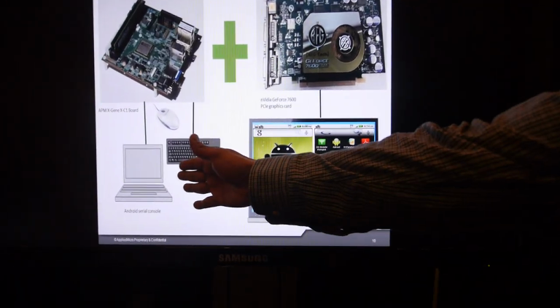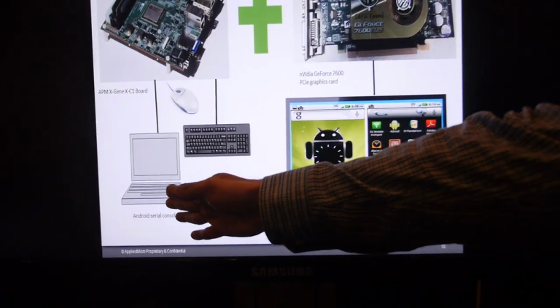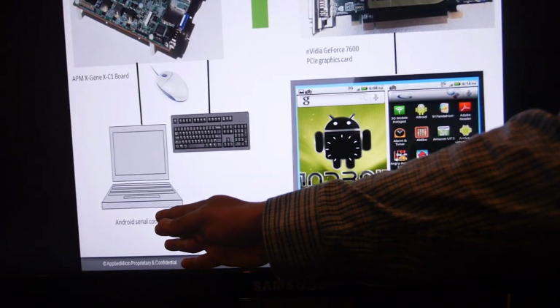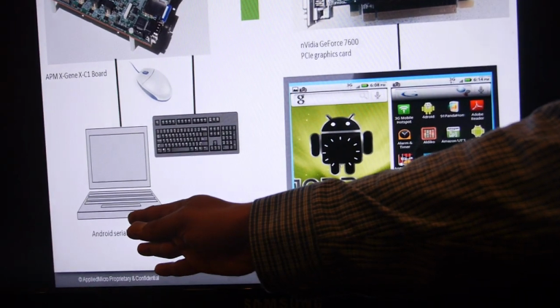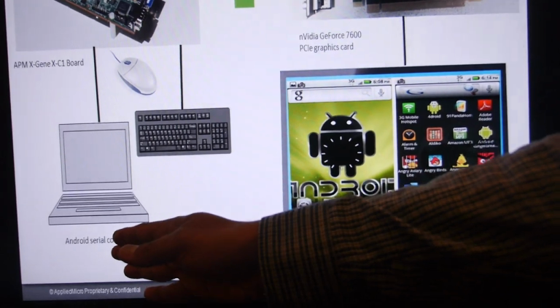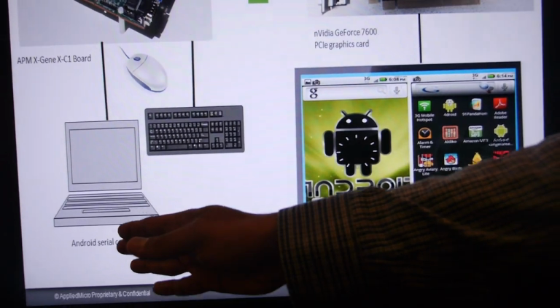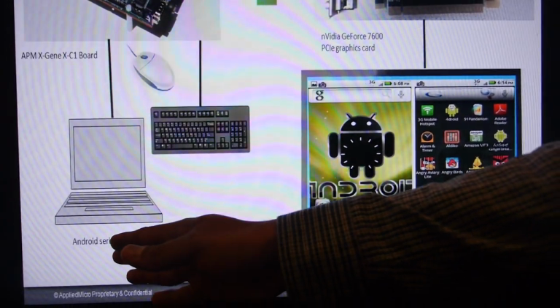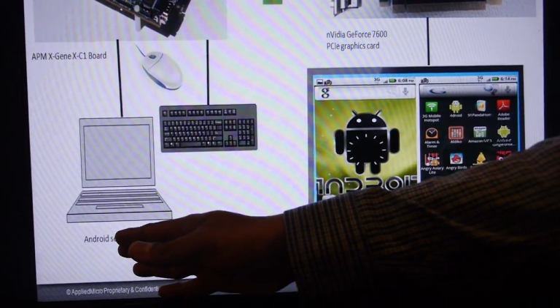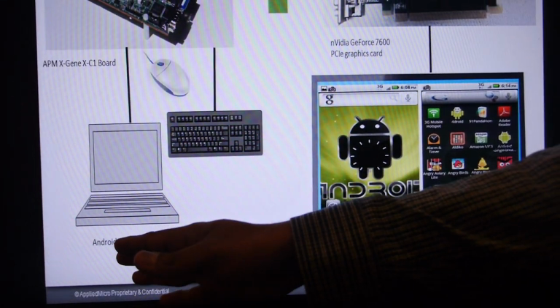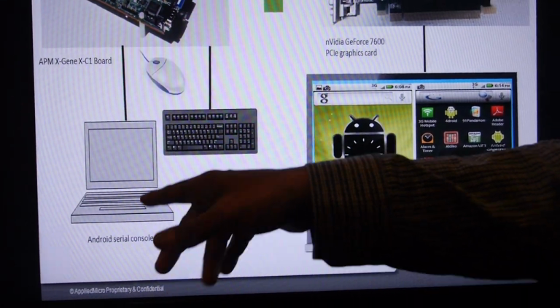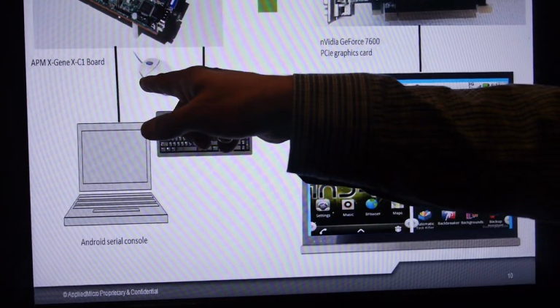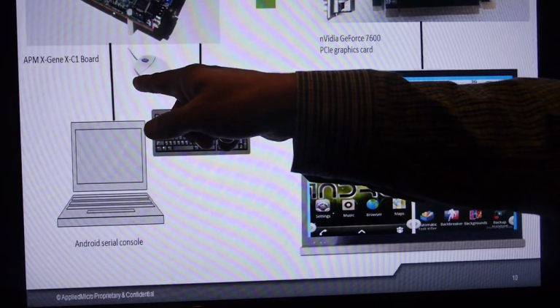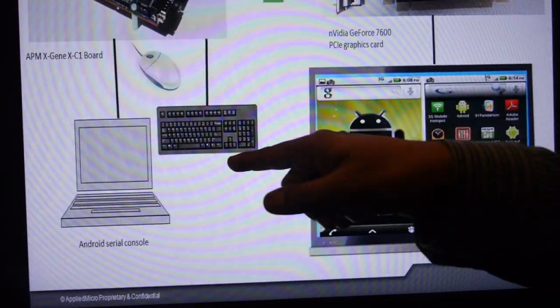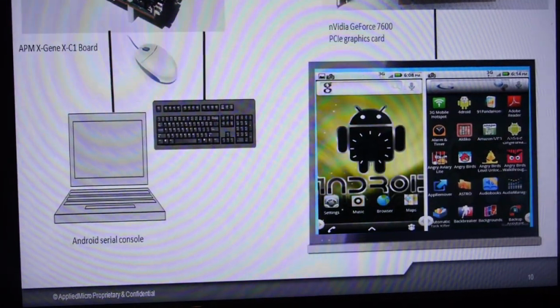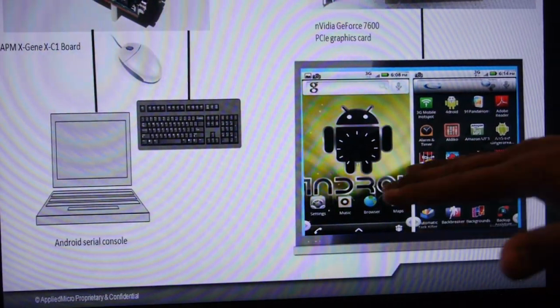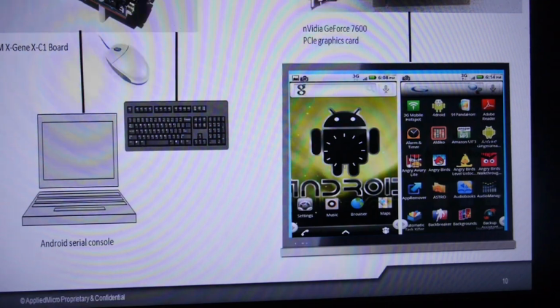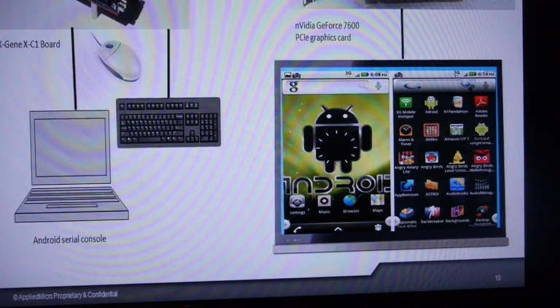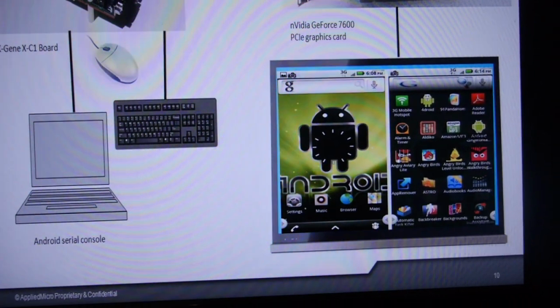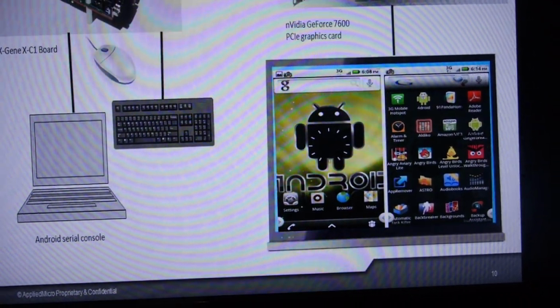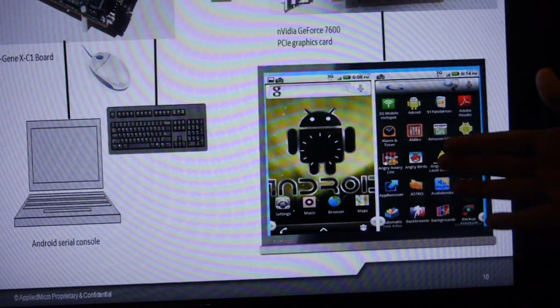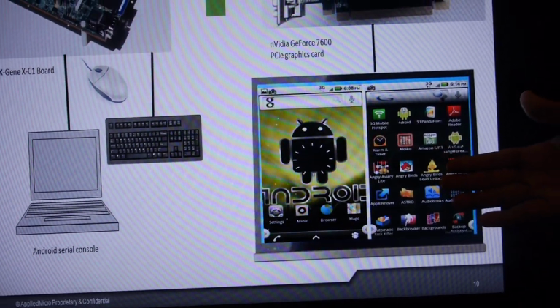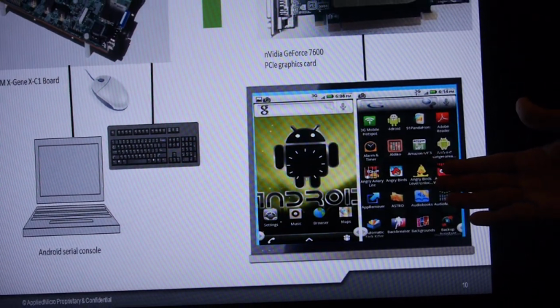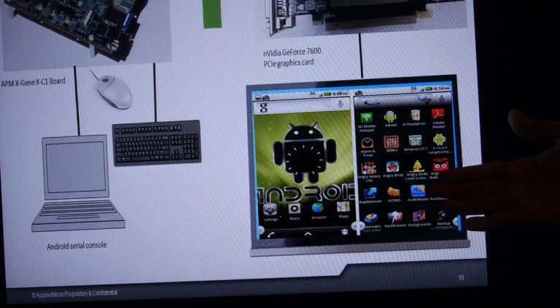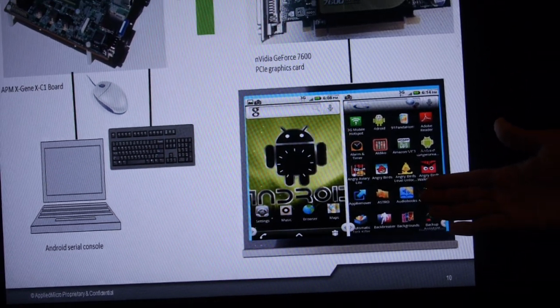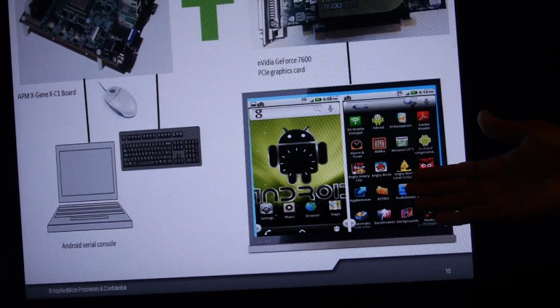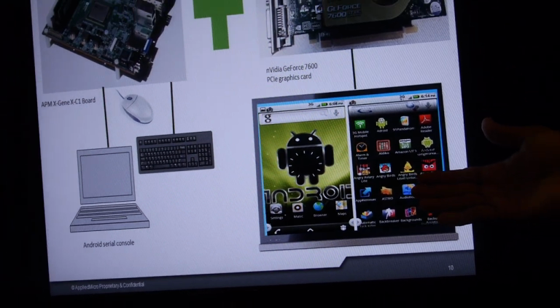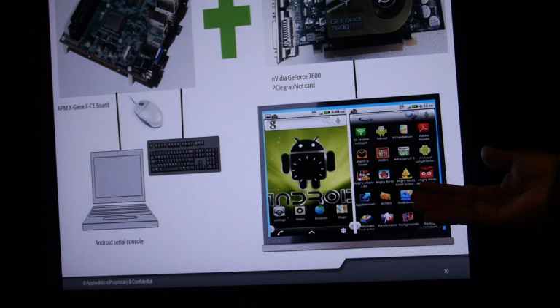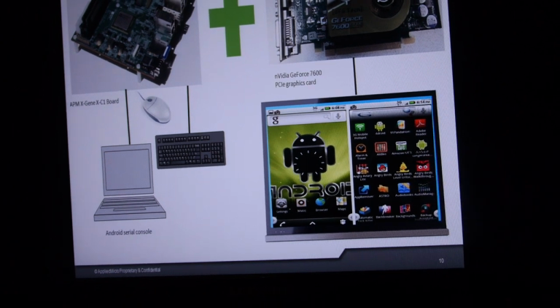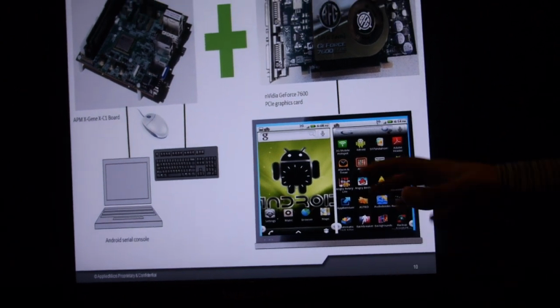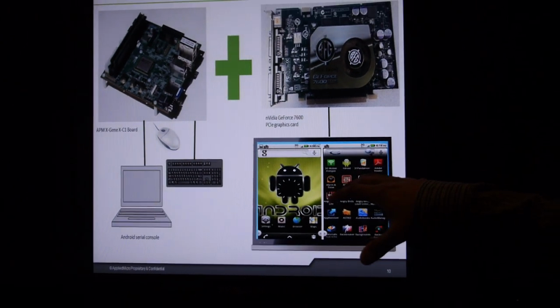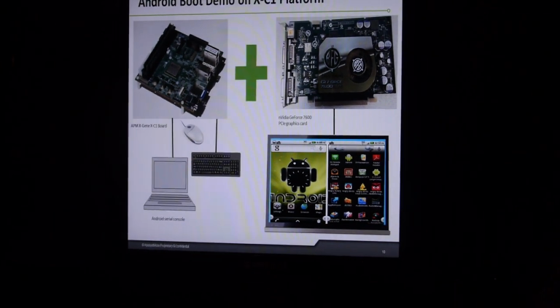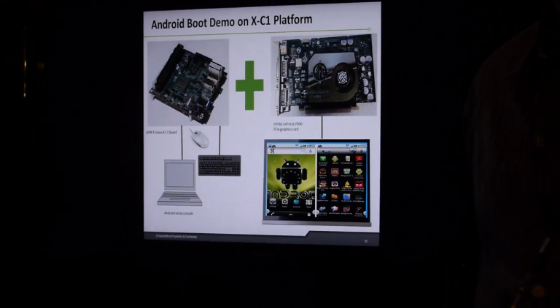This laptop is used for the Android CDL console, using a mouse and keyboard for controlling the GUI. On the right side is the monitor where we'll see the Android GUI launch in a few seconds.